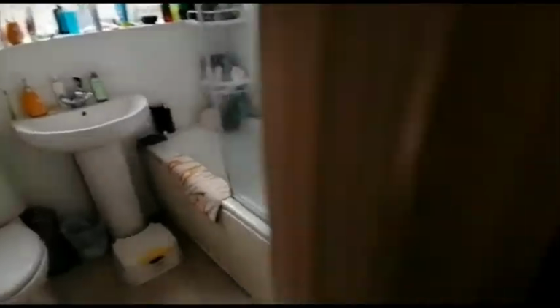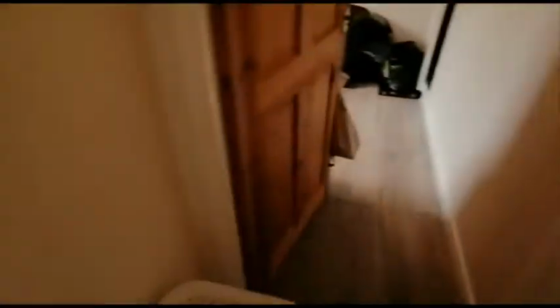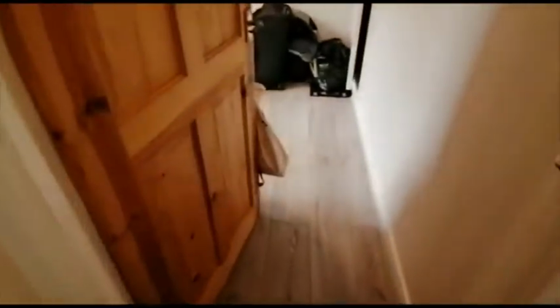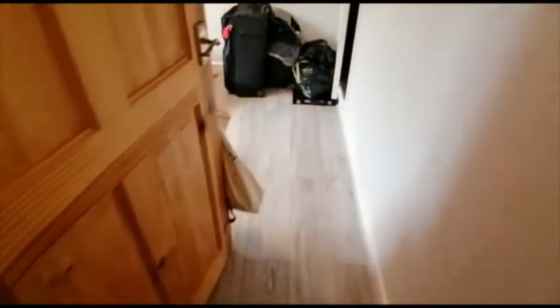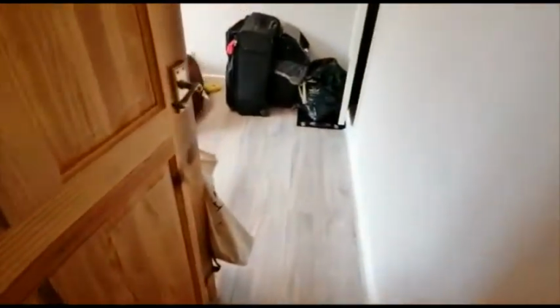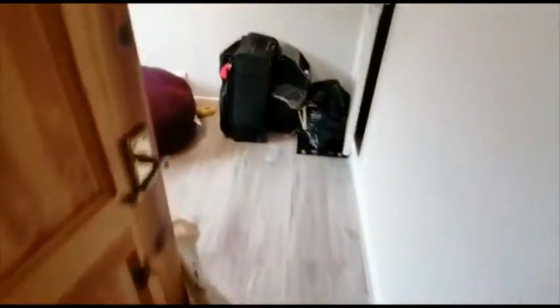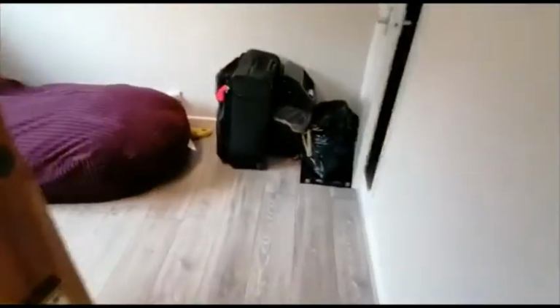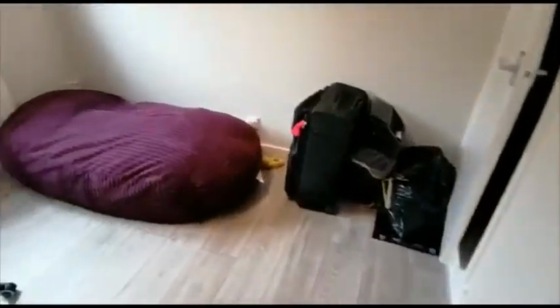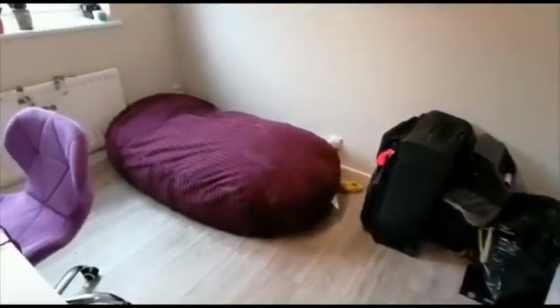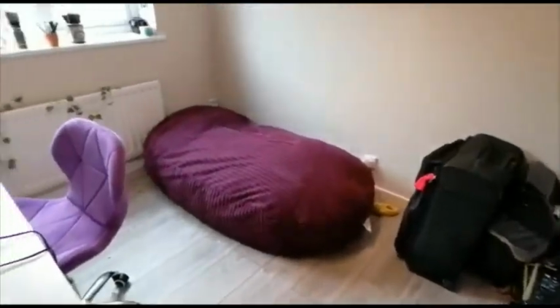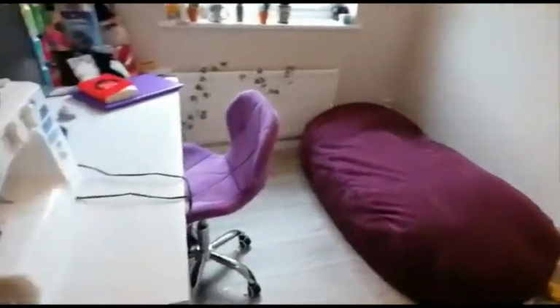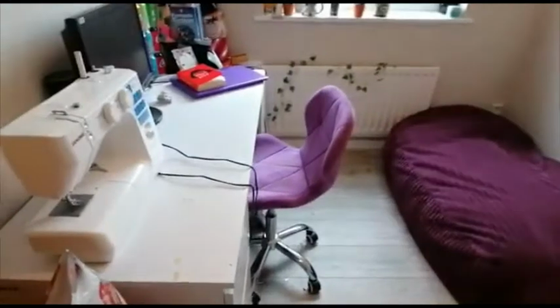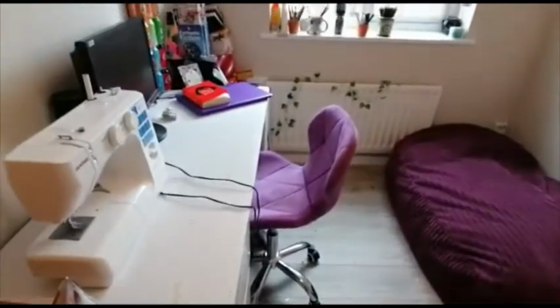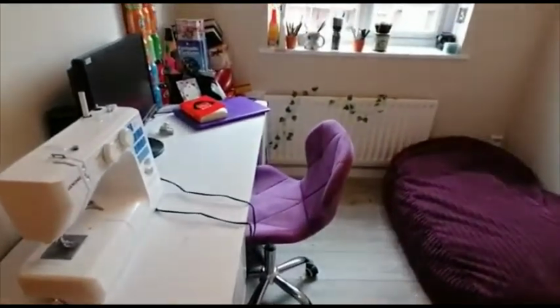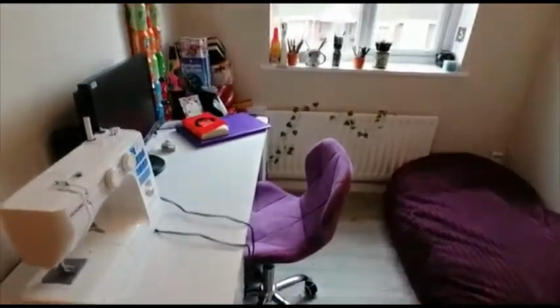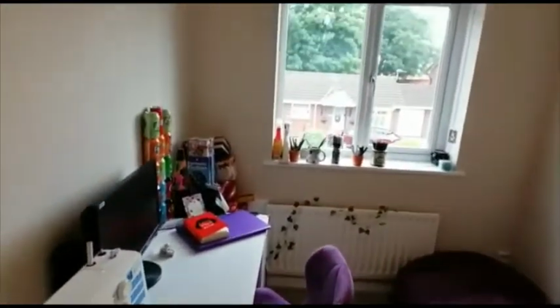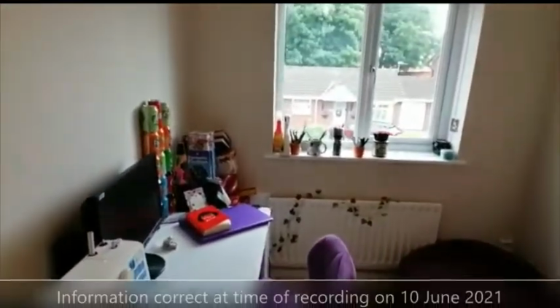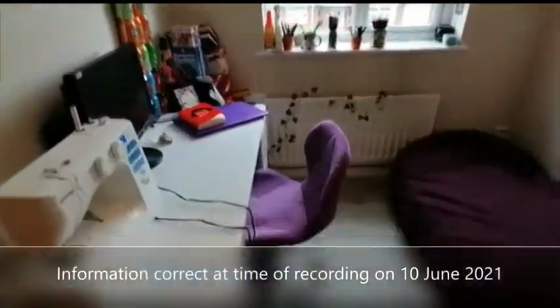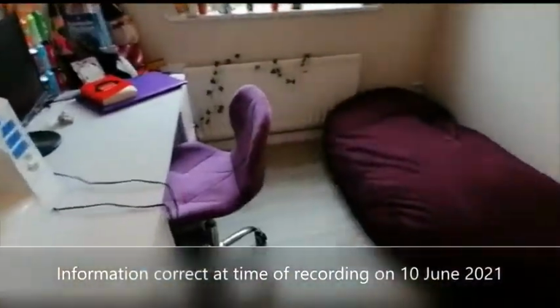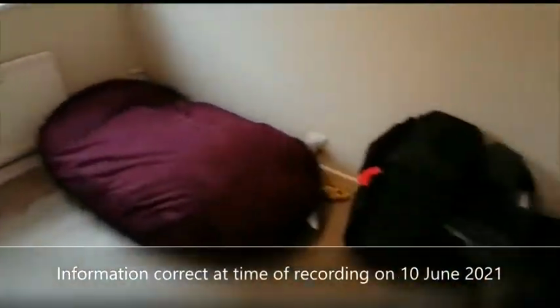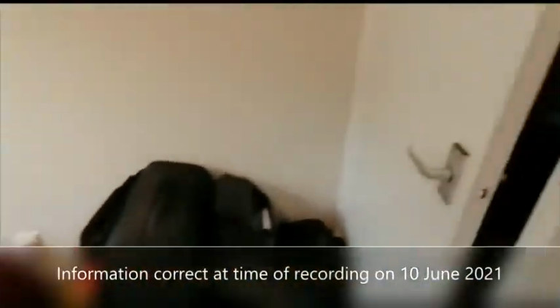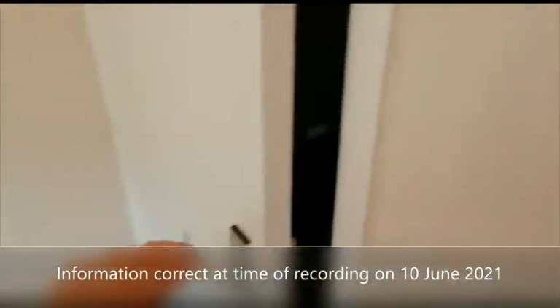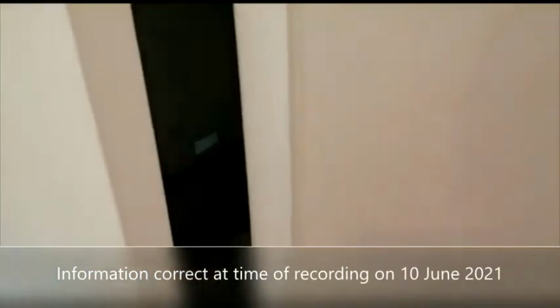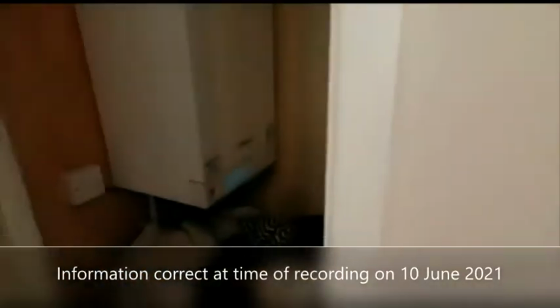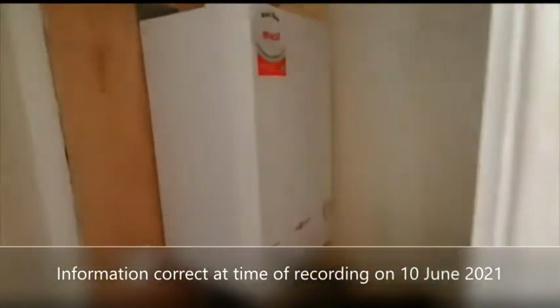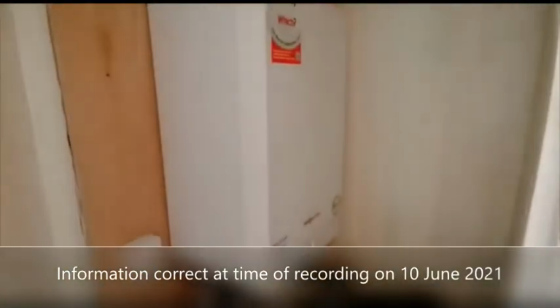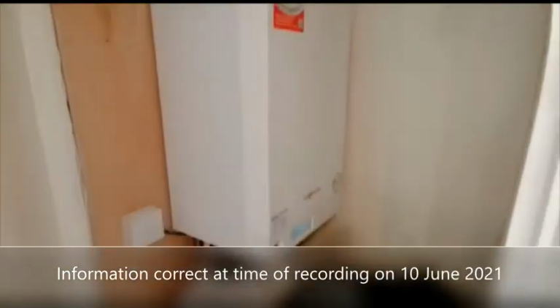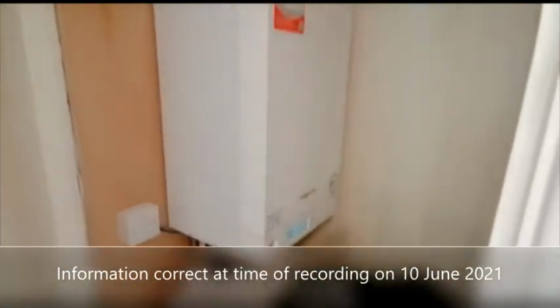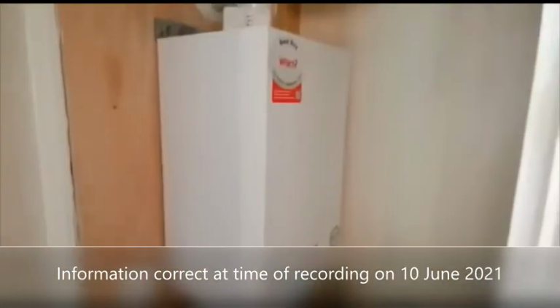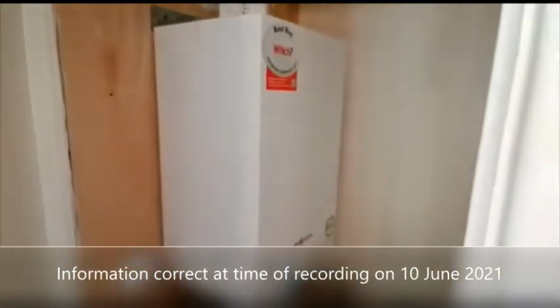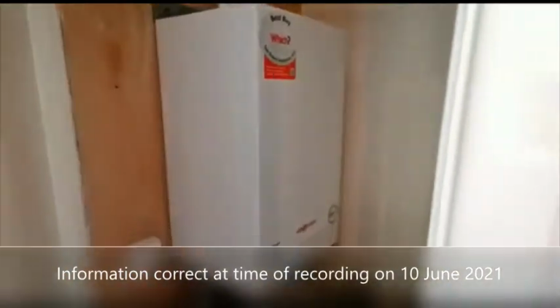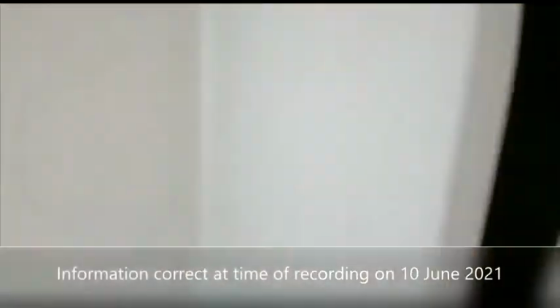As we move out, we come to the third of the bedrooms, which is a good sized single. And there's a cupboard that houses the gas central heating boiler.